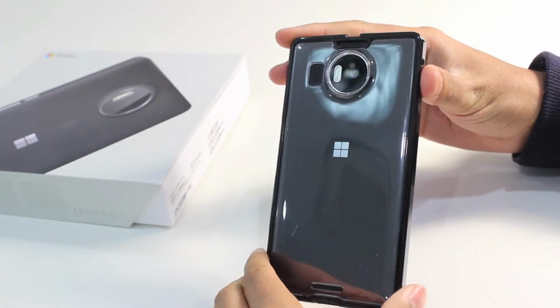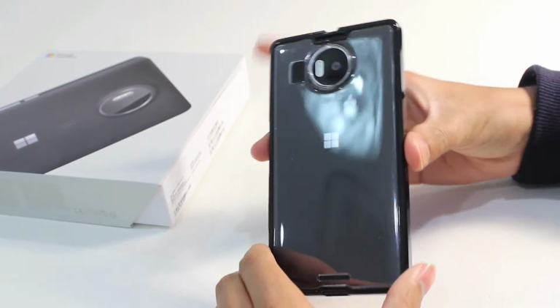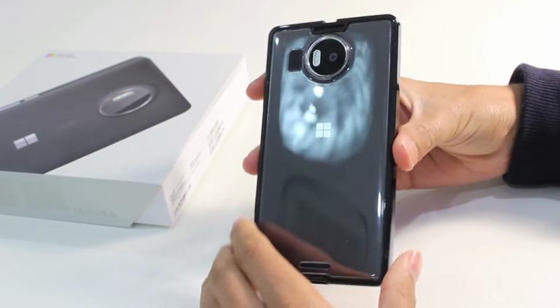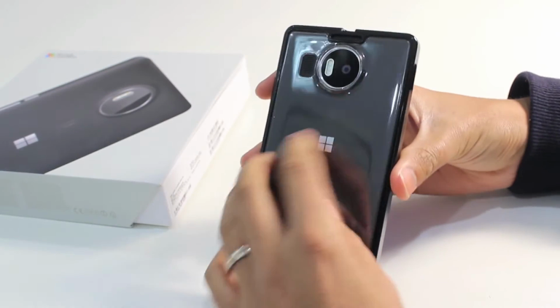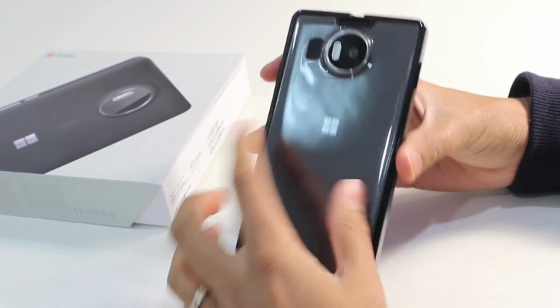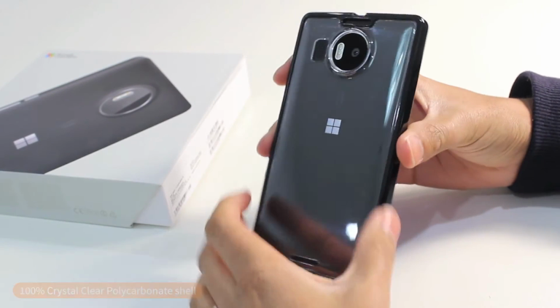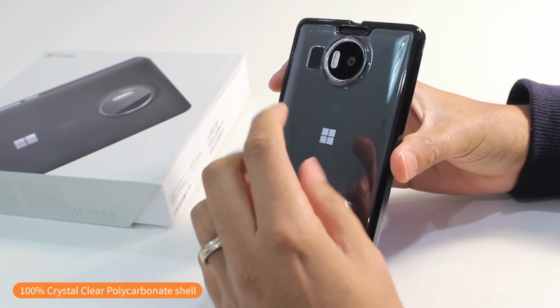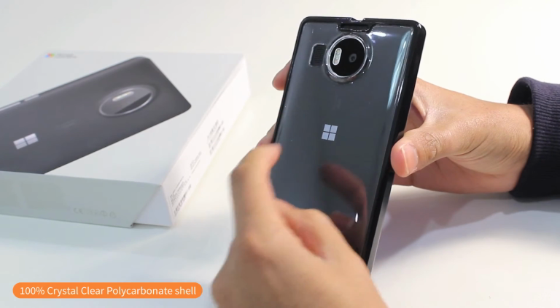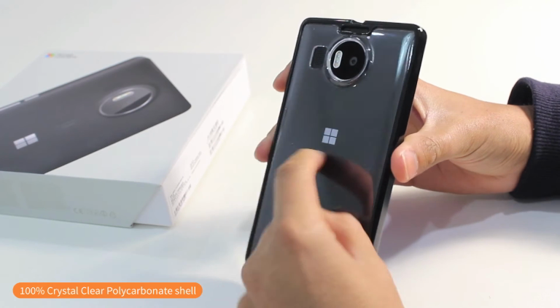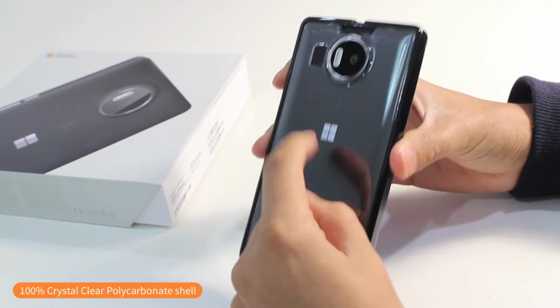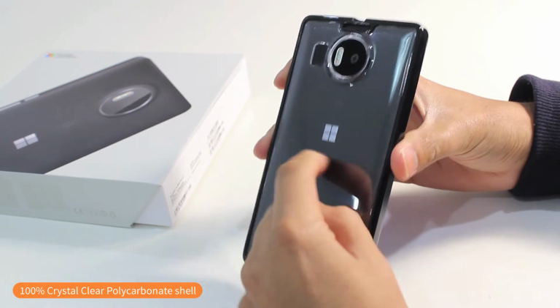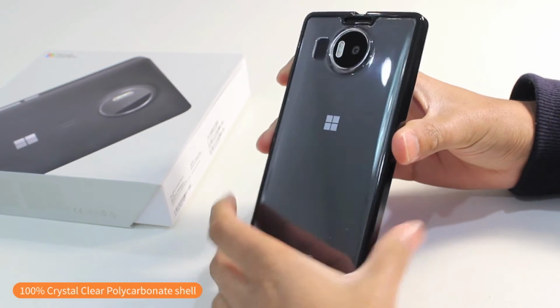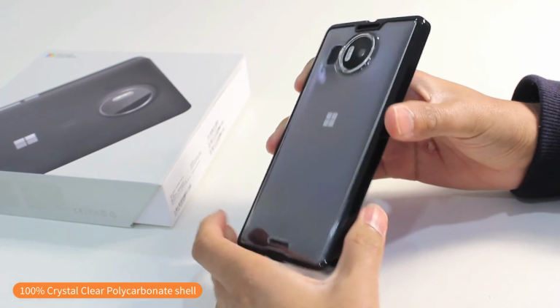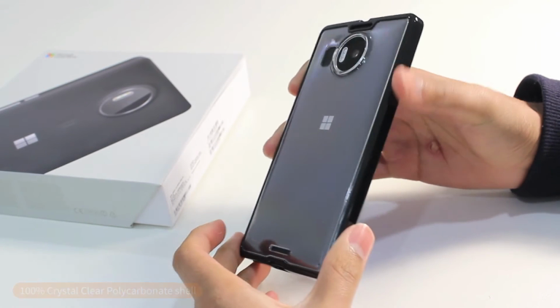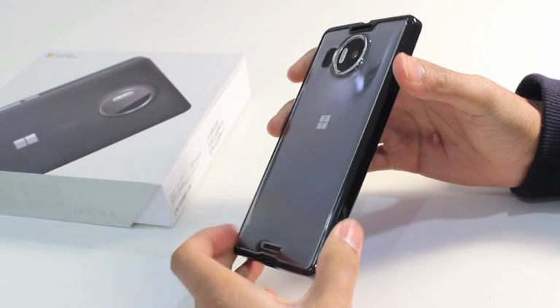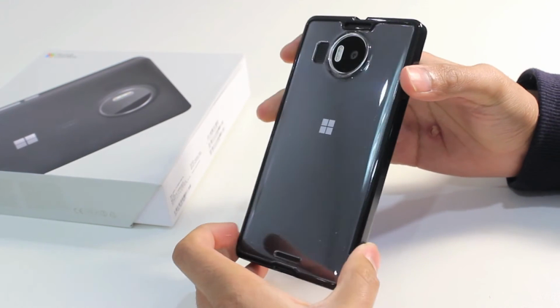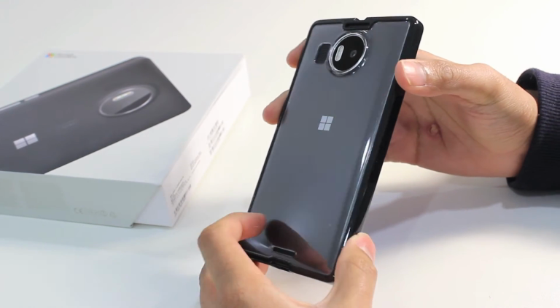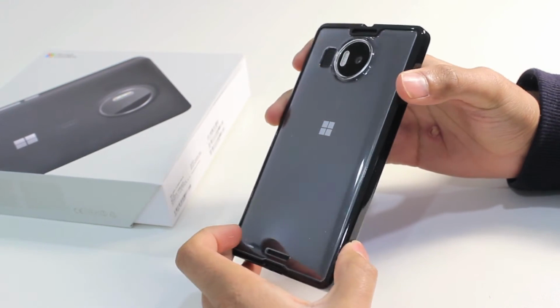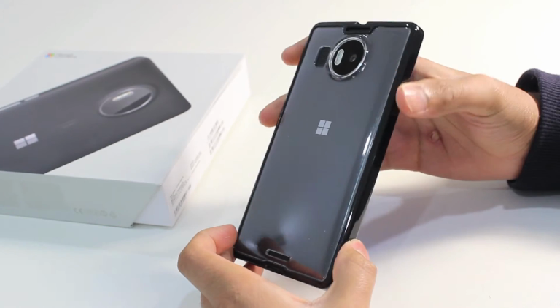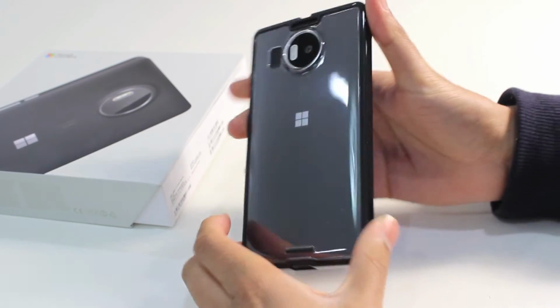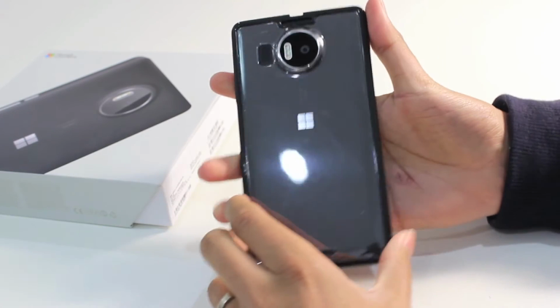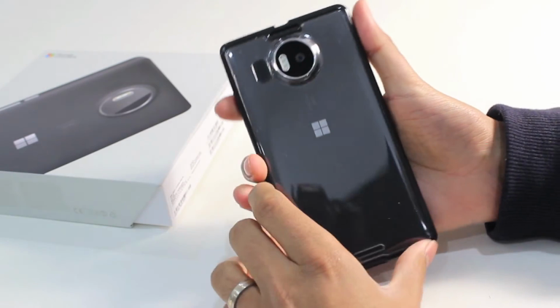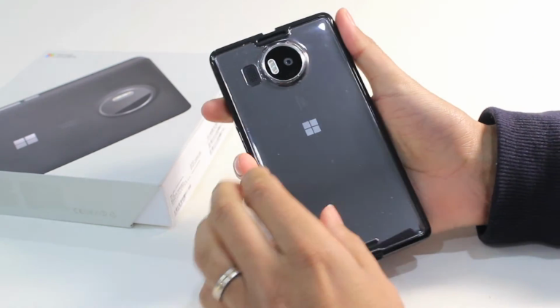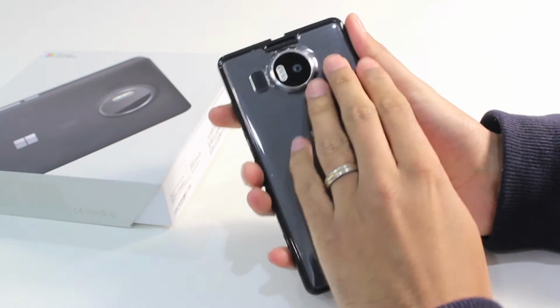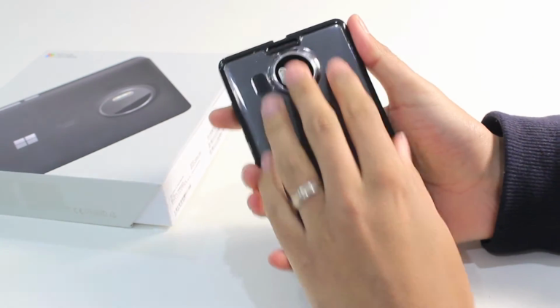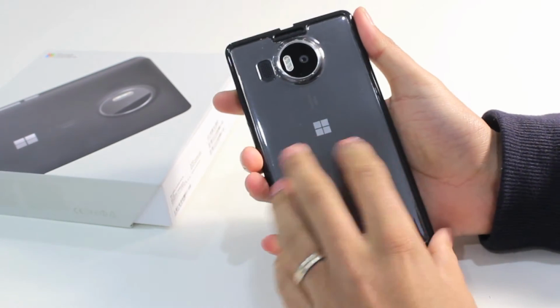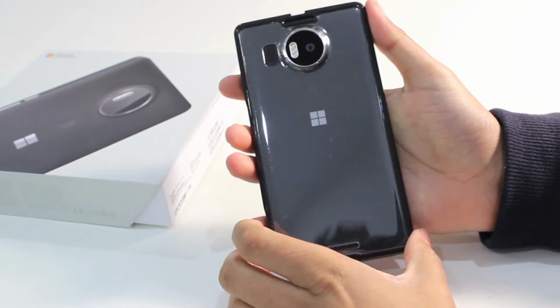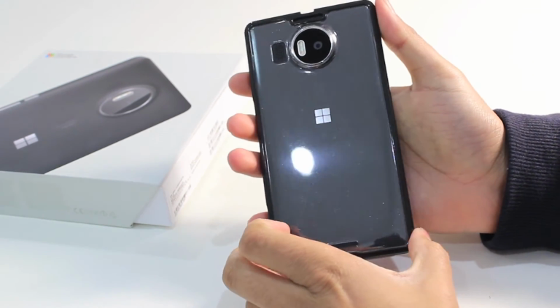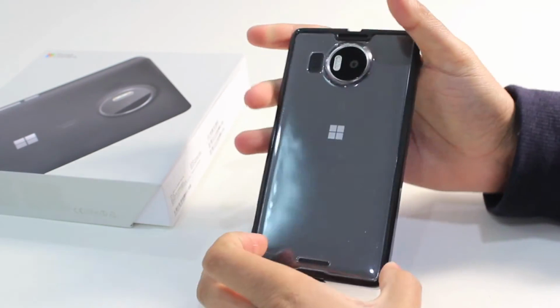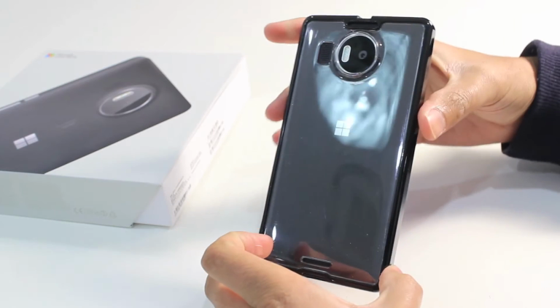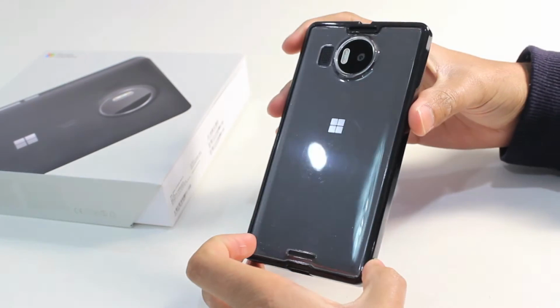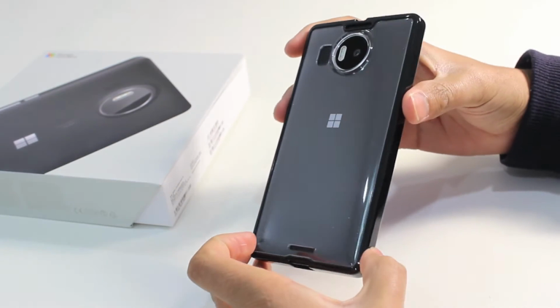Moving on to the back, it's made of 100% crystal clear polycarbonate. It's a hard shell, so it won't protect the back of your device against knocks and scratches. The main feature is the fact that it is 100% clear, so you can see the full design of the Lumia 950XL.